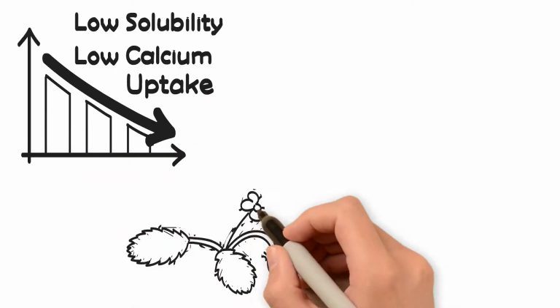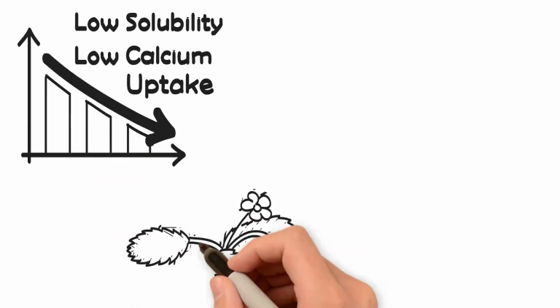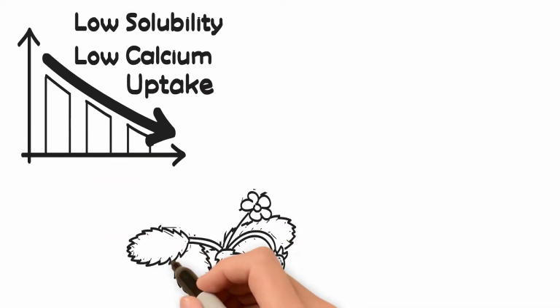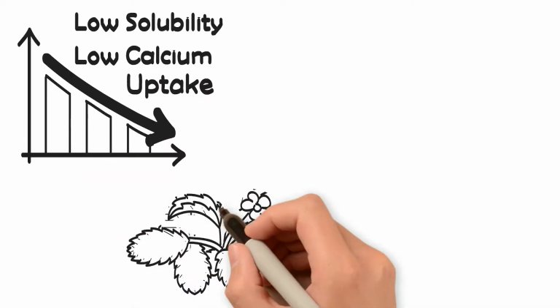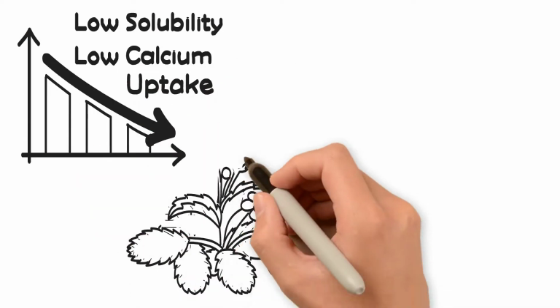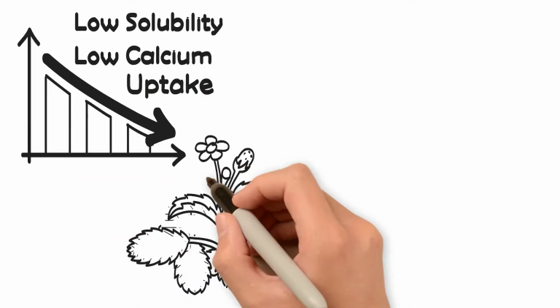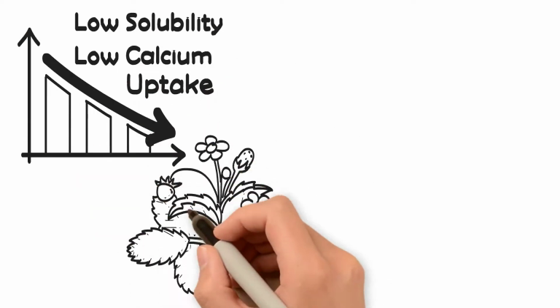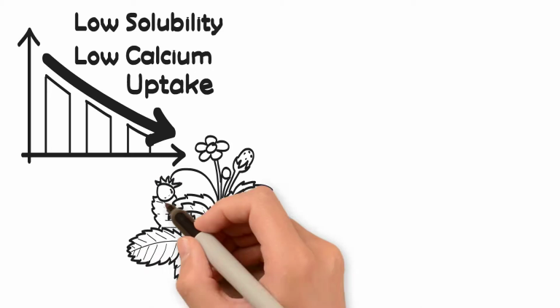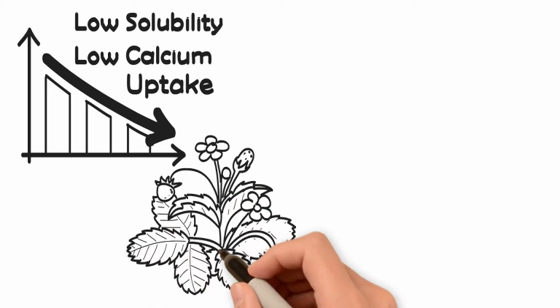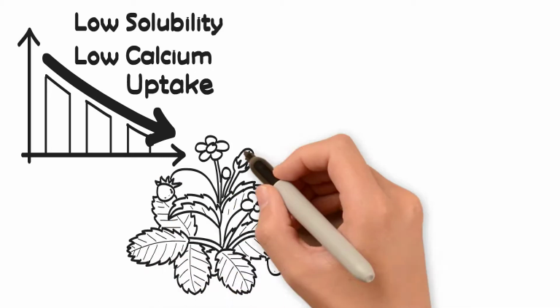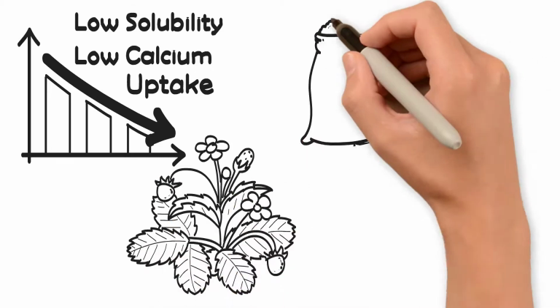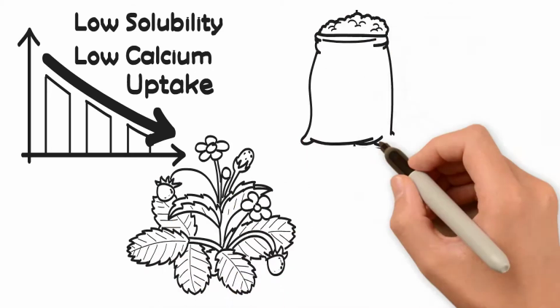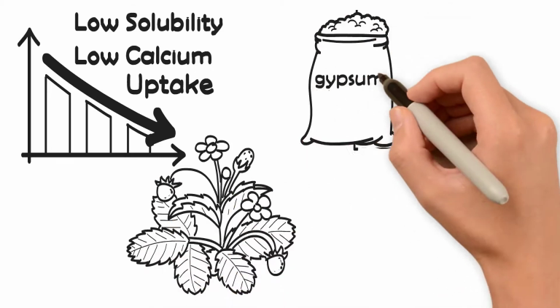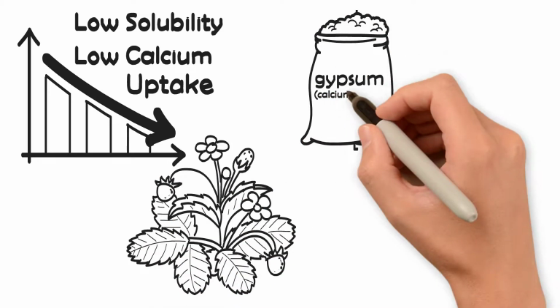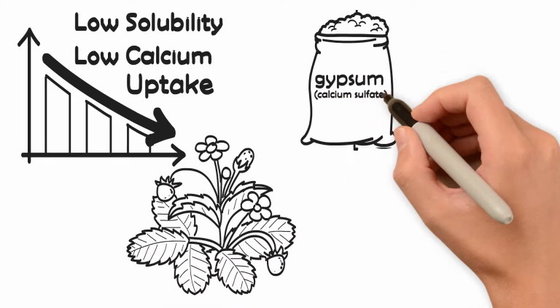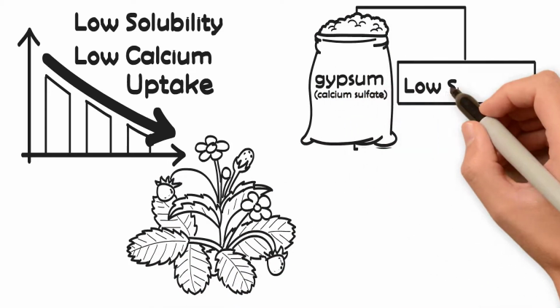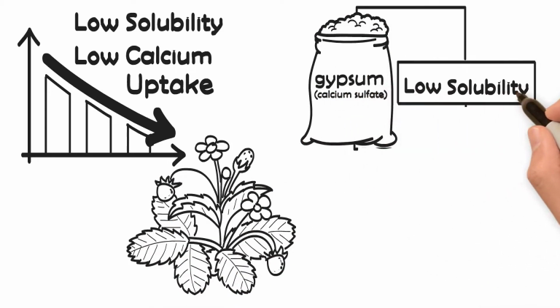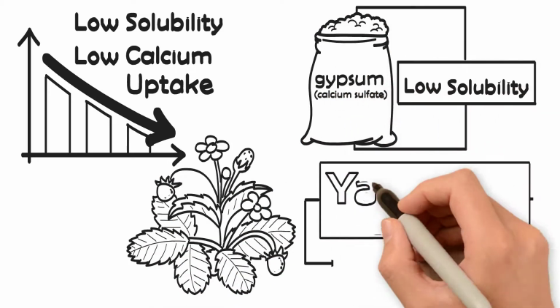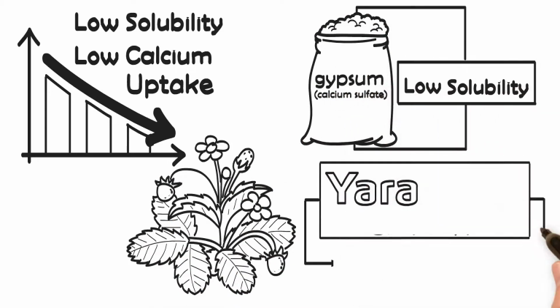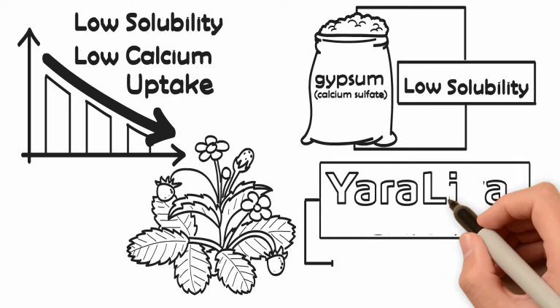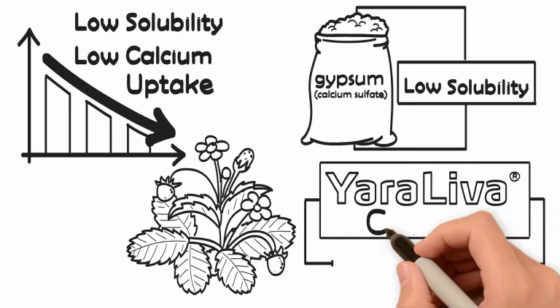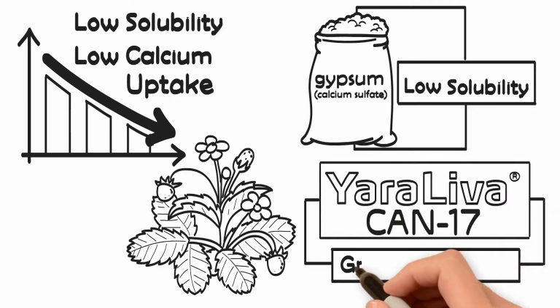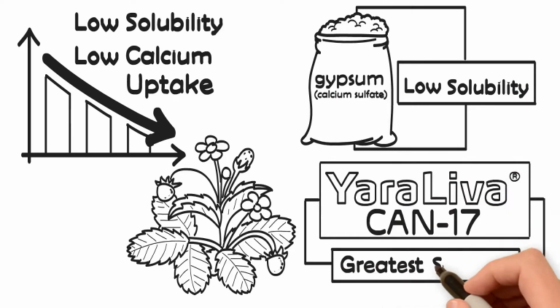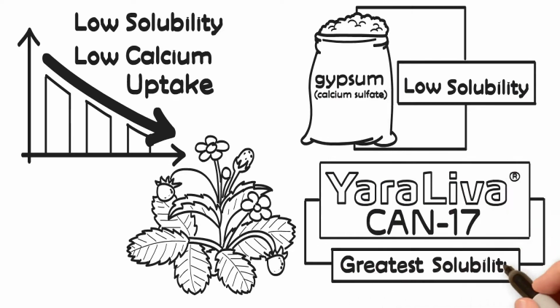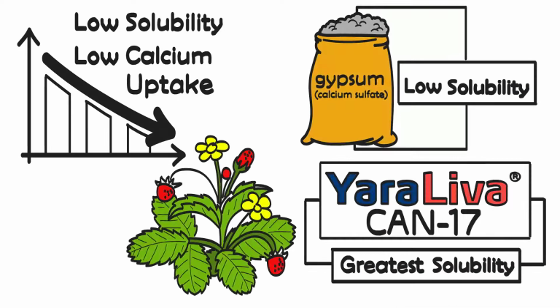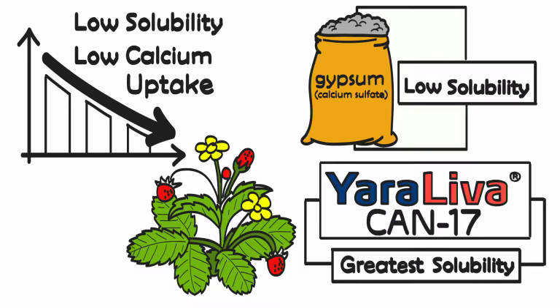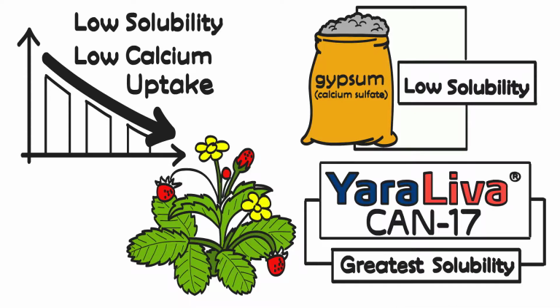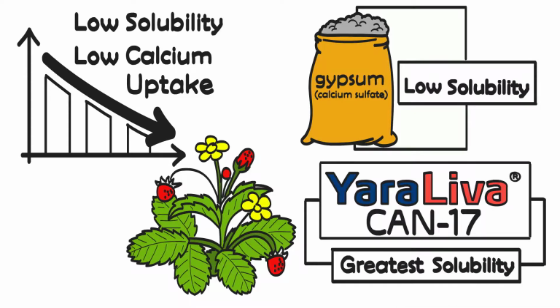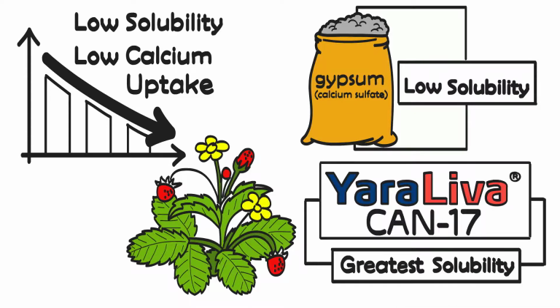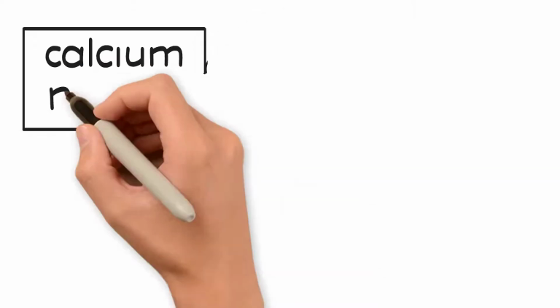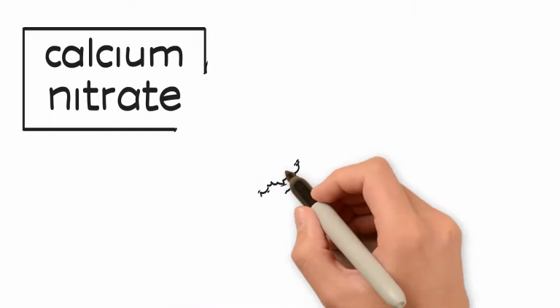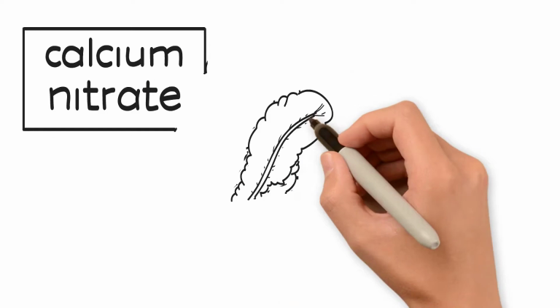Calcium's effectiveness lies in the solubility of the source of calcium. Many farmers apply gypsum — calcium sulfate — but it has very low solubility, and therefore low calcium availability.